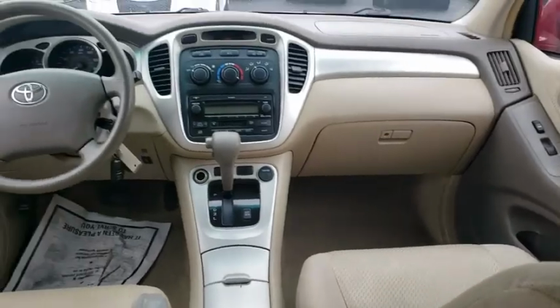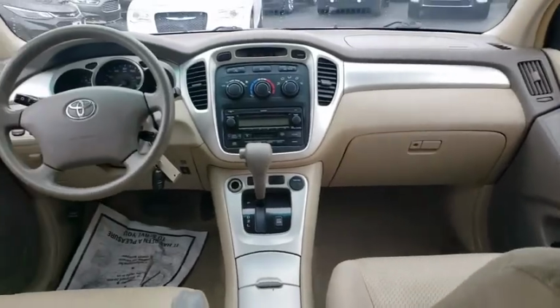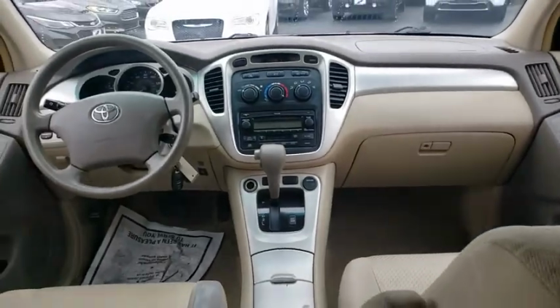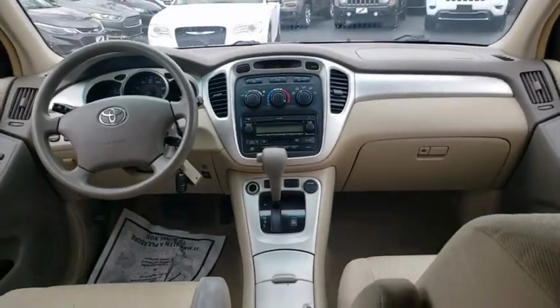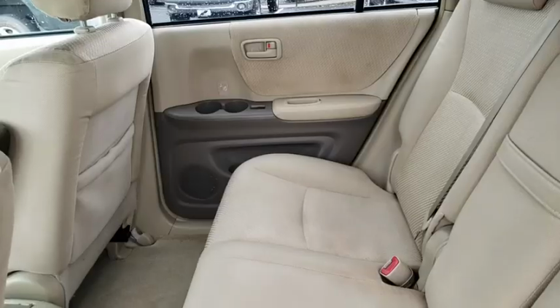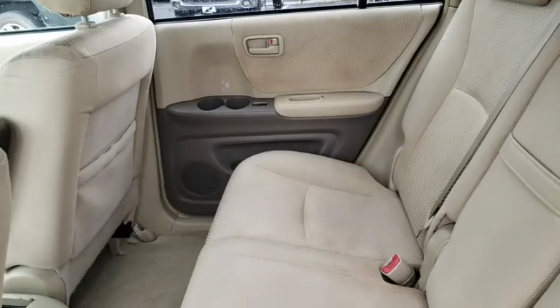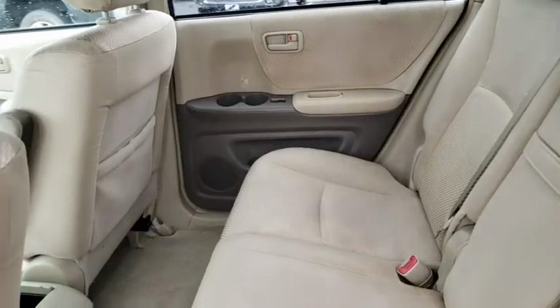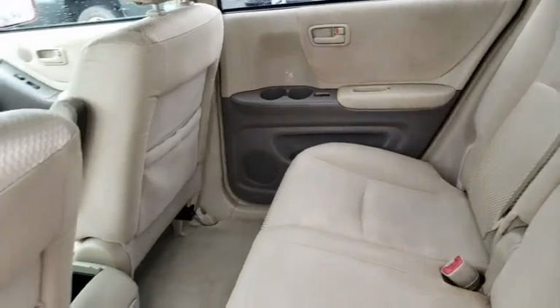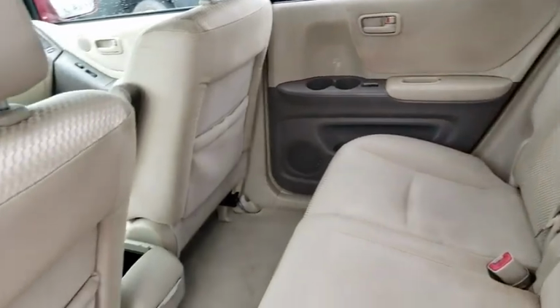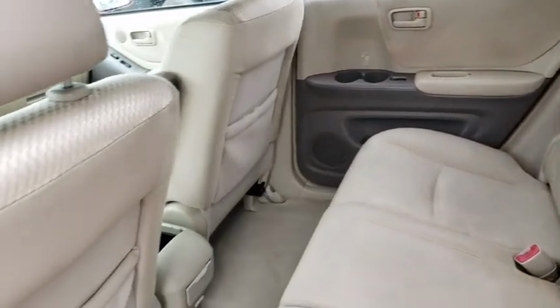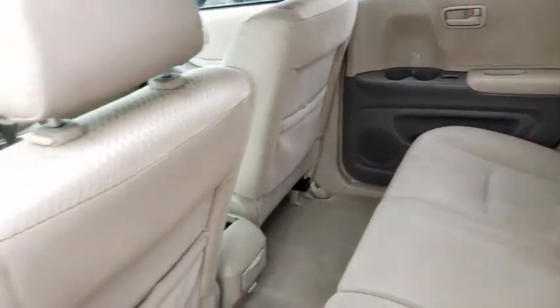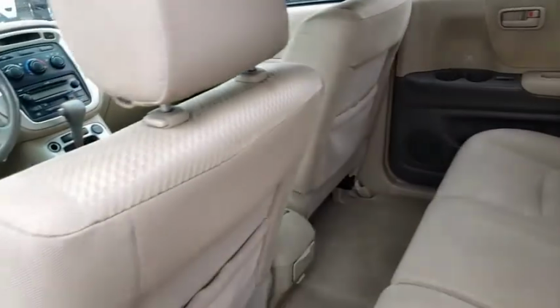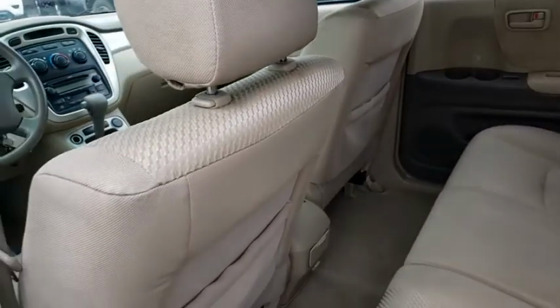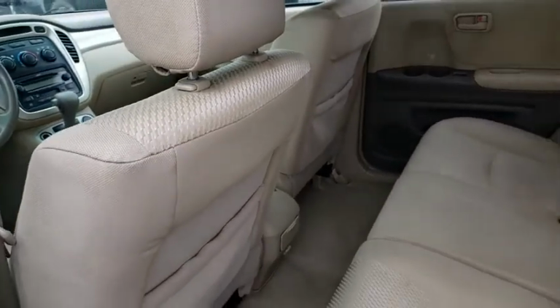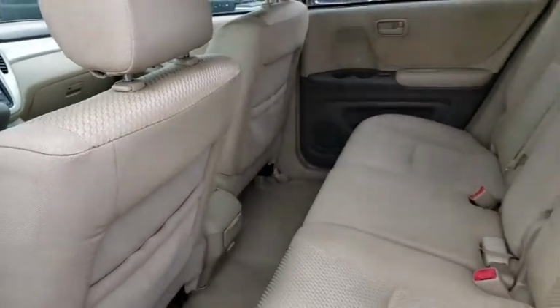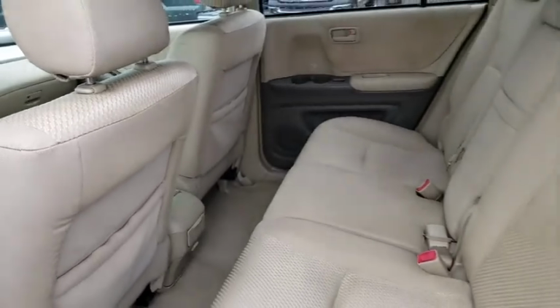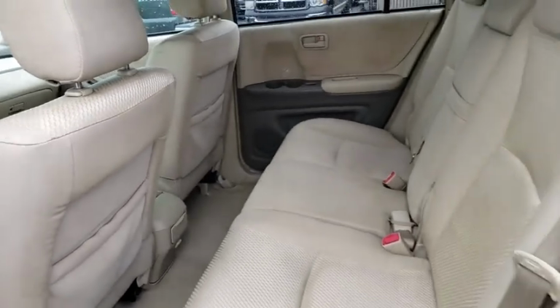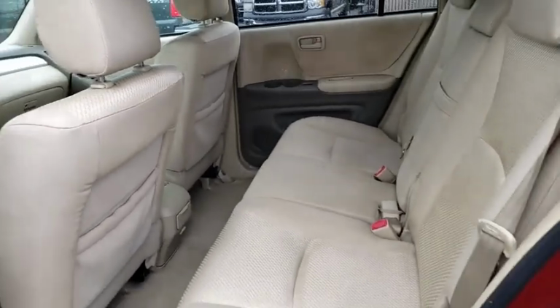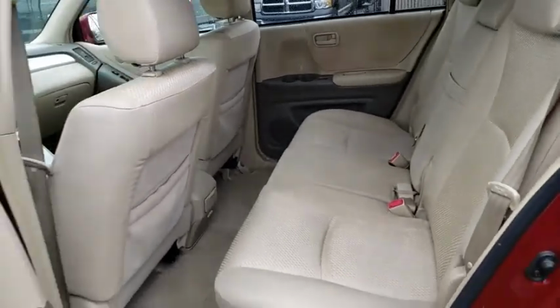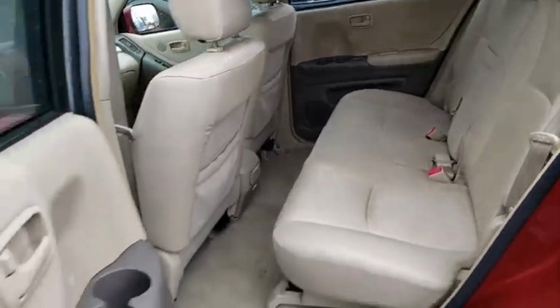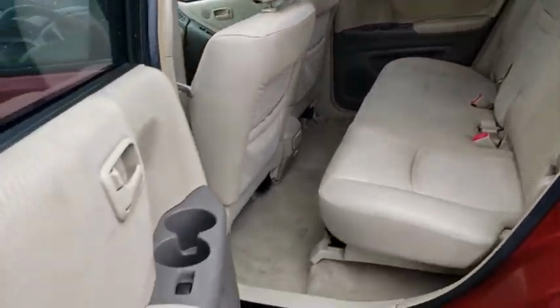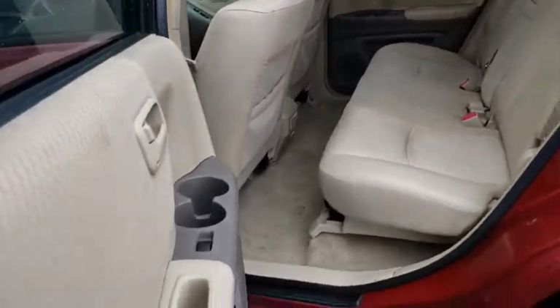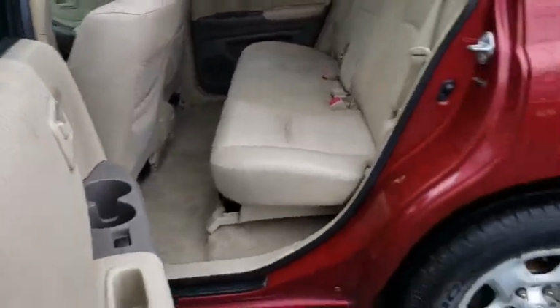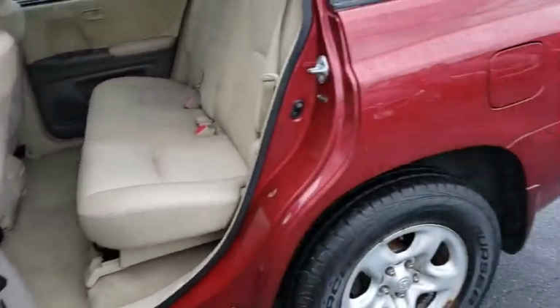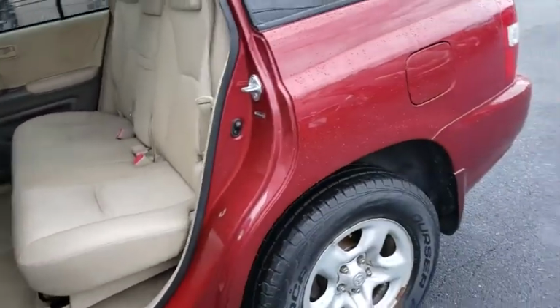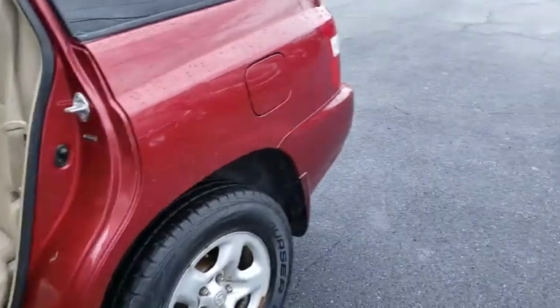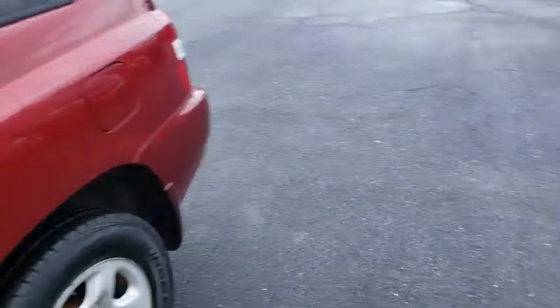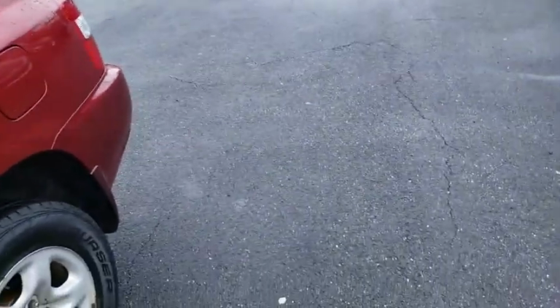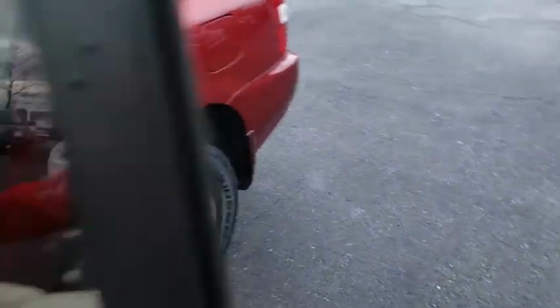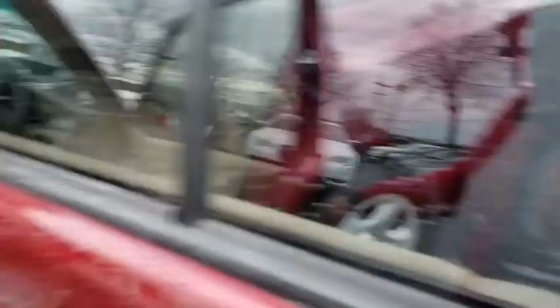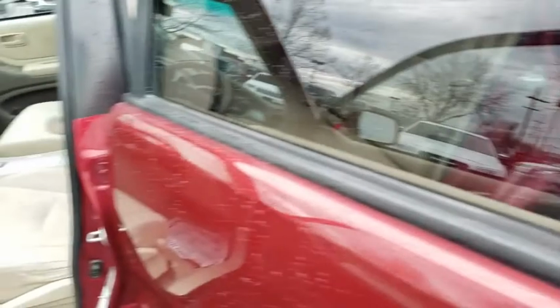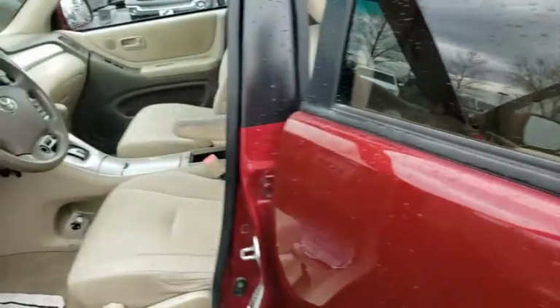Cloth seat trim, driver vanity mirror, front reading lamps, rear window wiper. This beauty is sure to make you the talk of the neighborhood, so call or drop in for a test drive today.